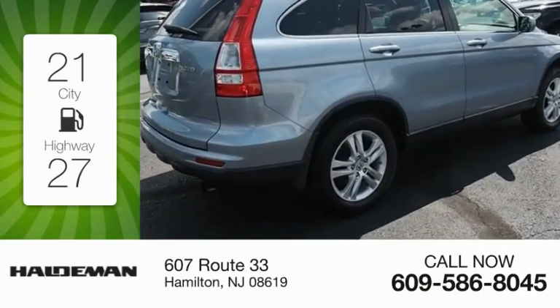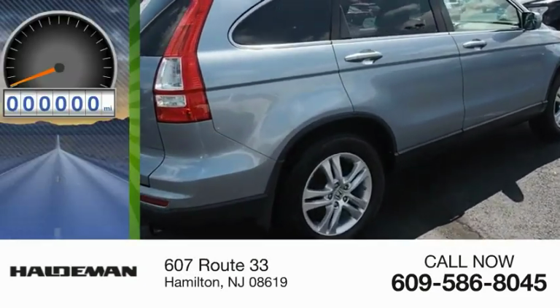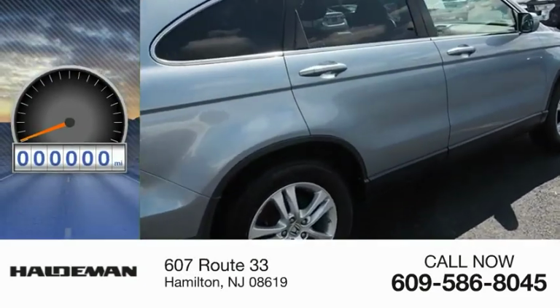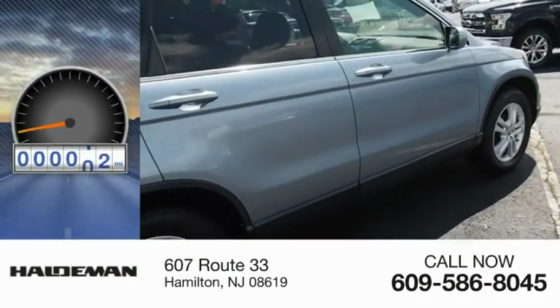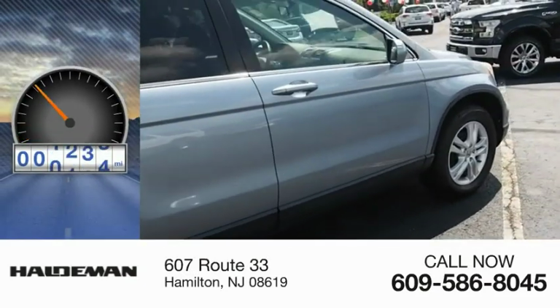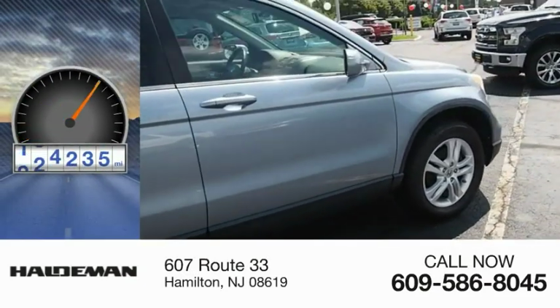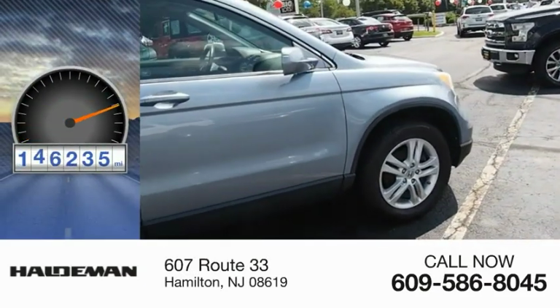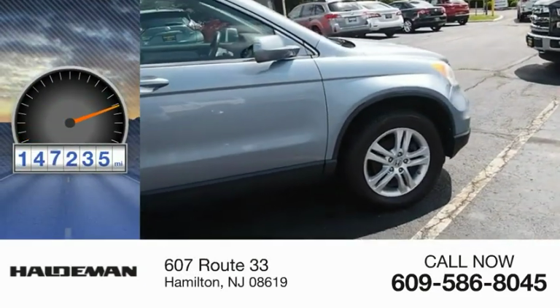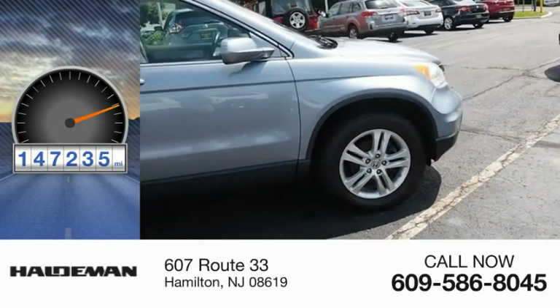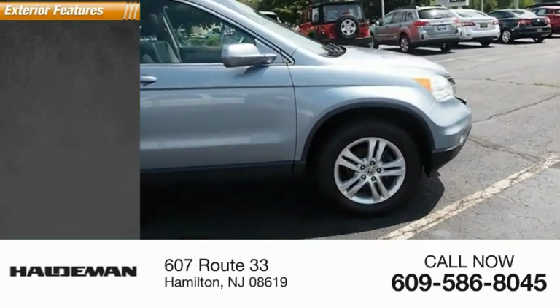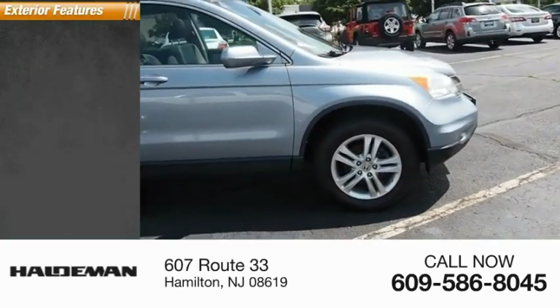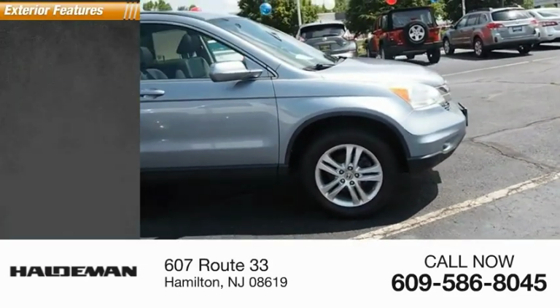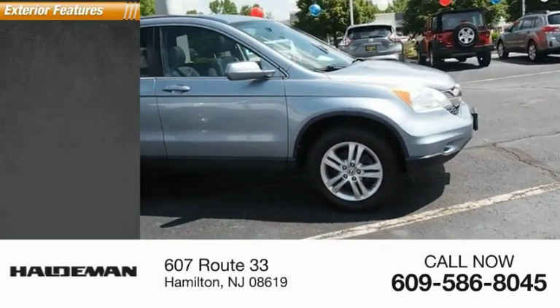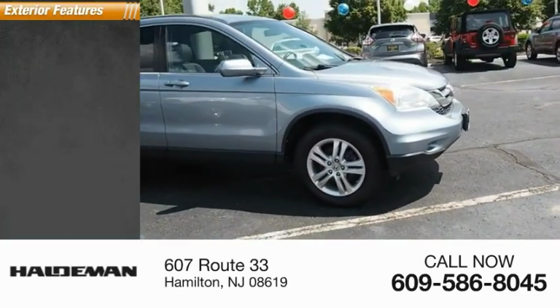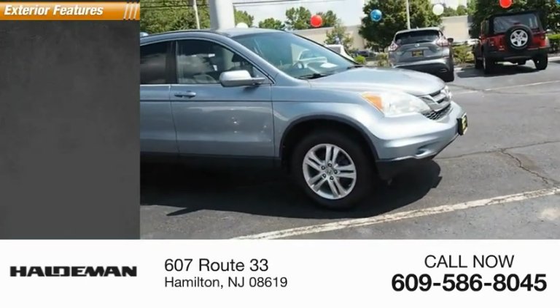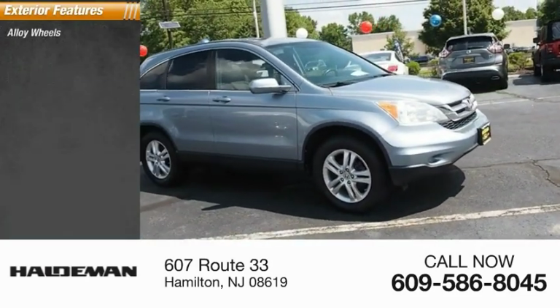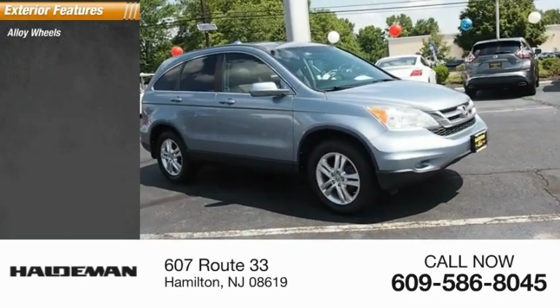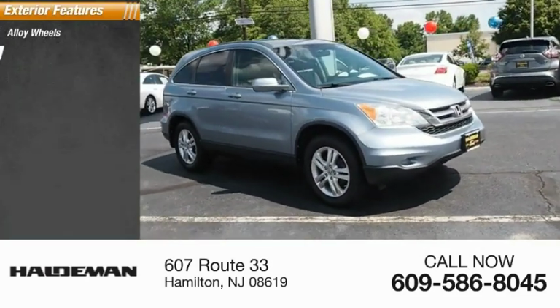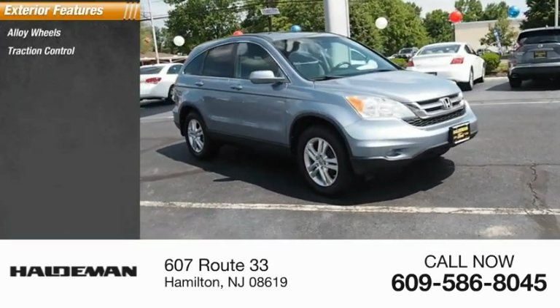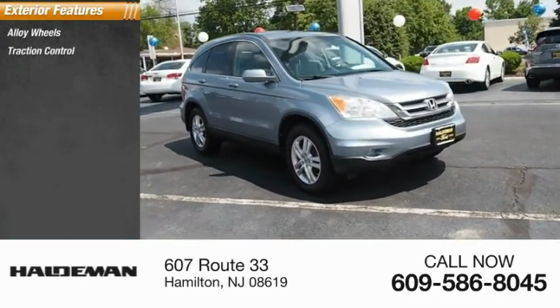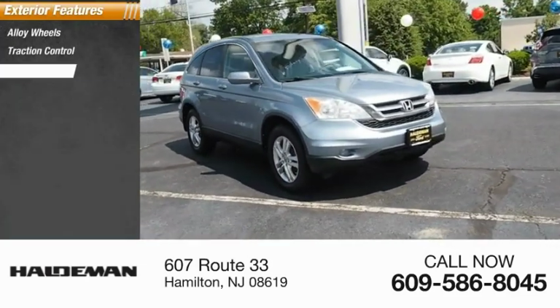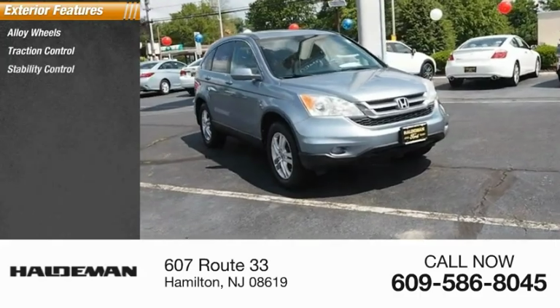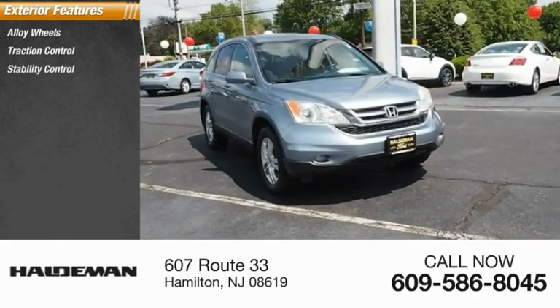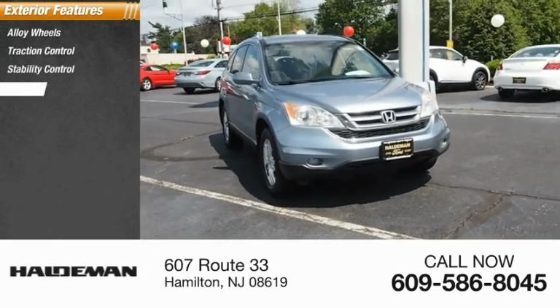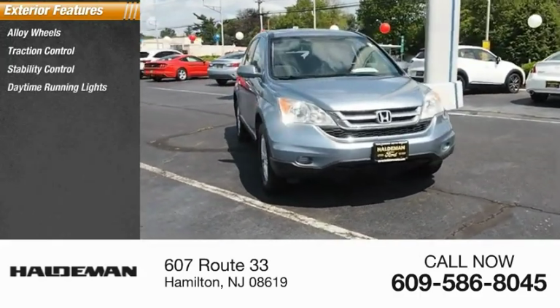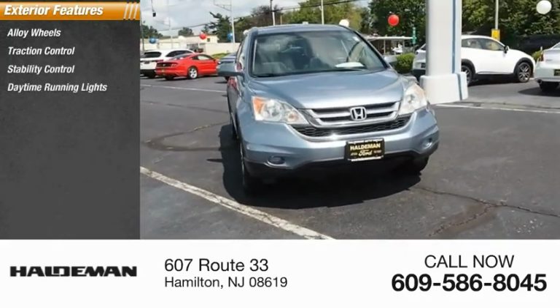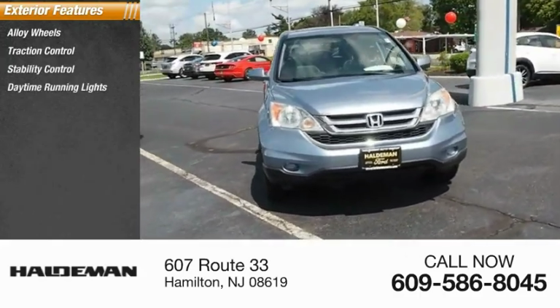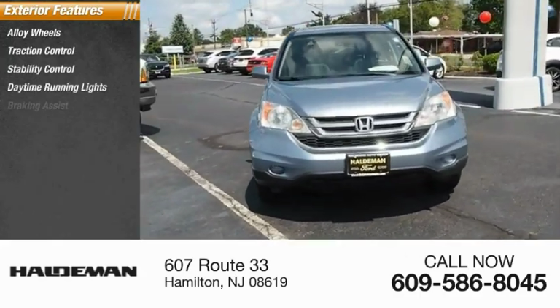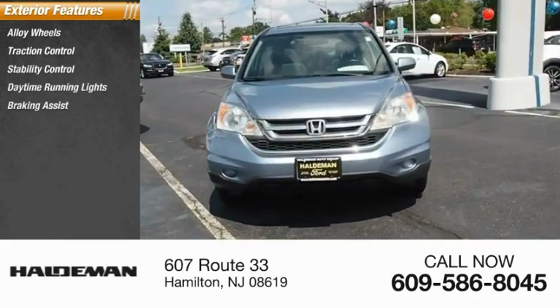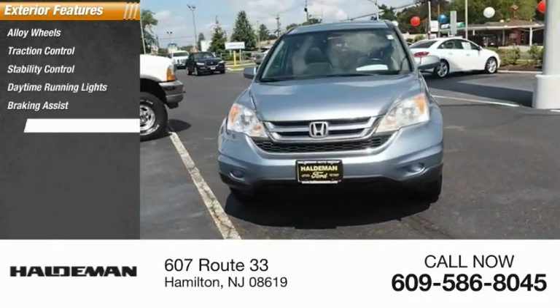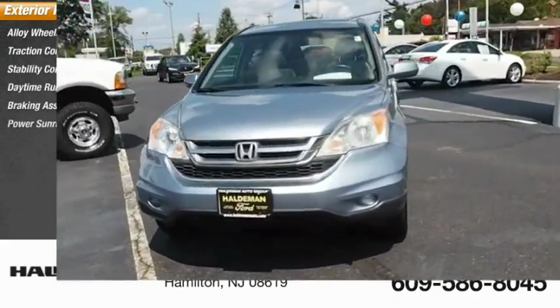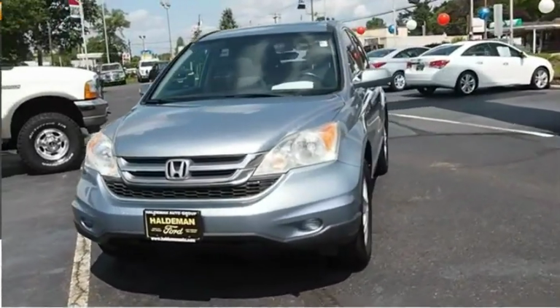This vehicle has less than 150,000 miles. Here are some of this vehicle's great options: alloy wheels, traction control, stability control, daytime running lights, braking assist, and power sunroof.